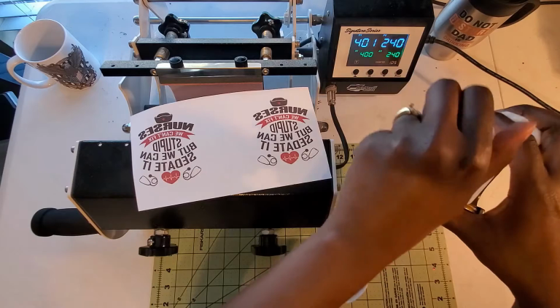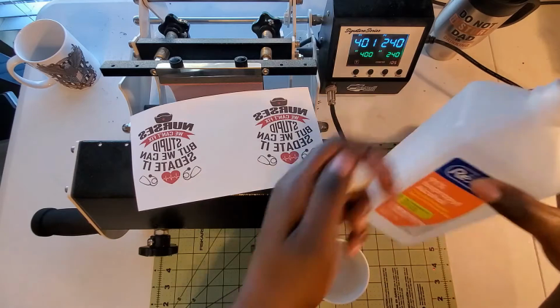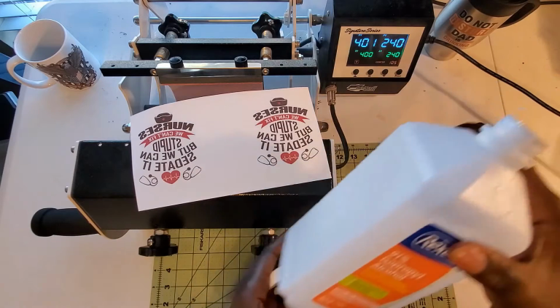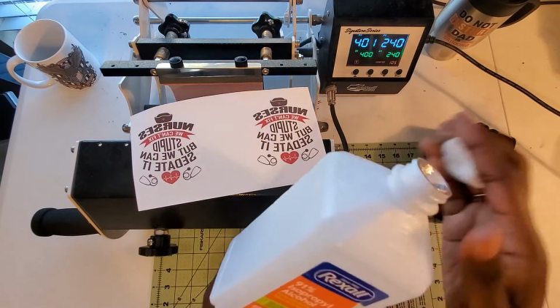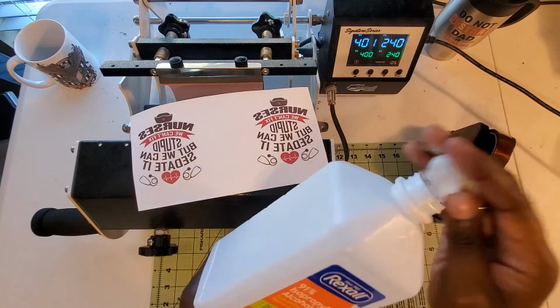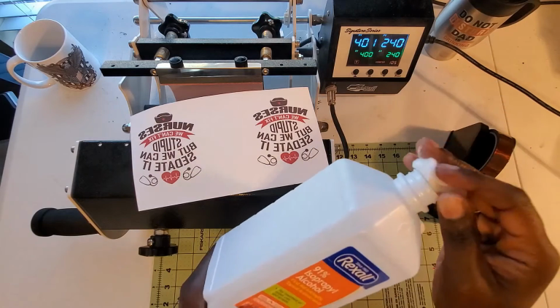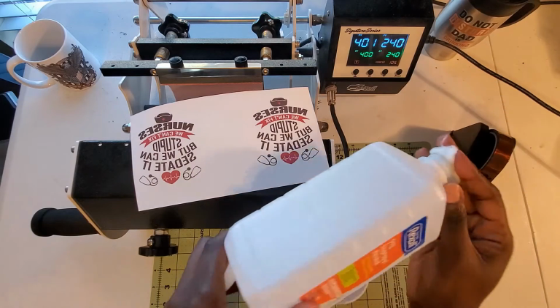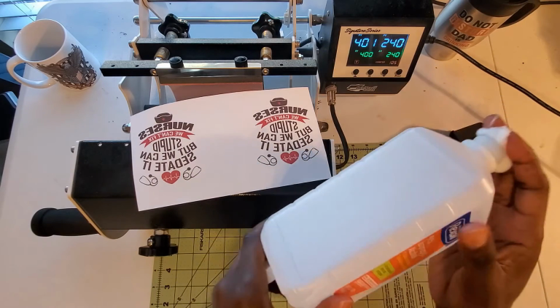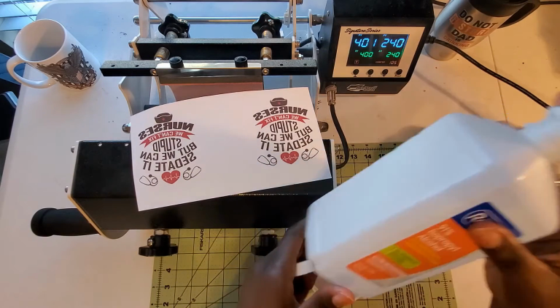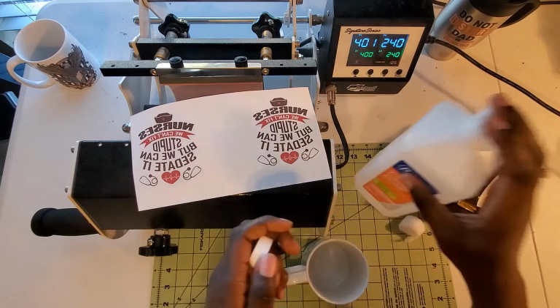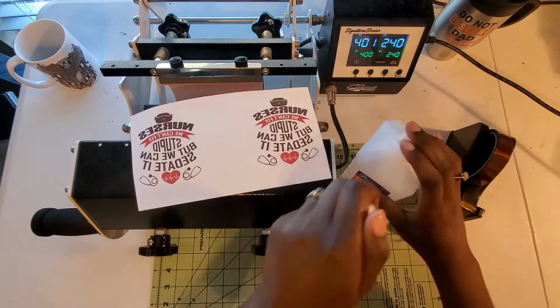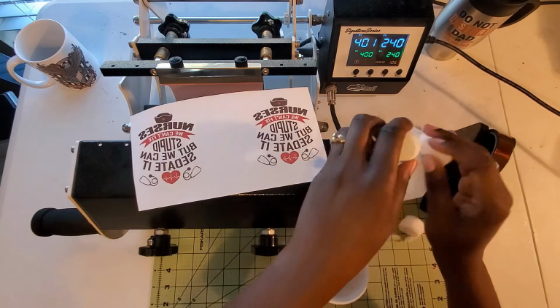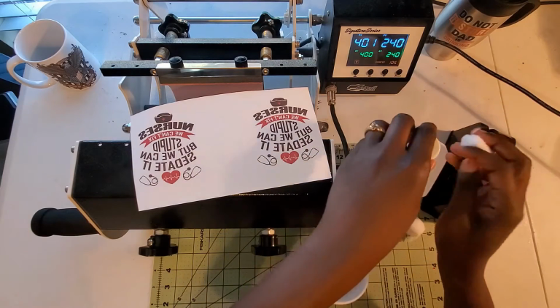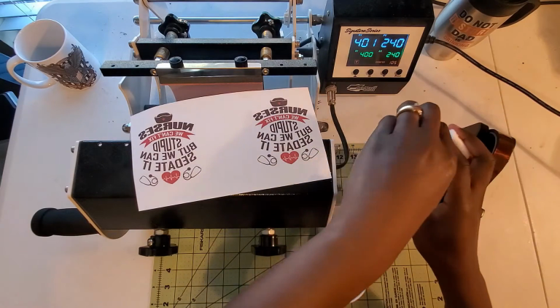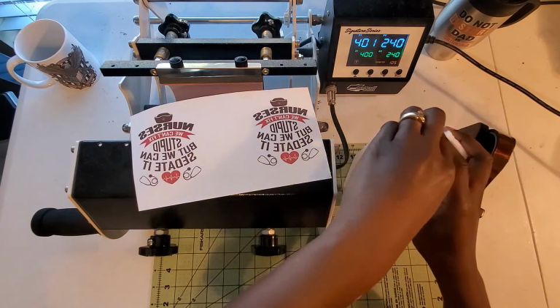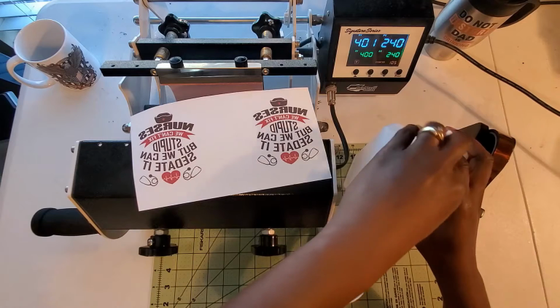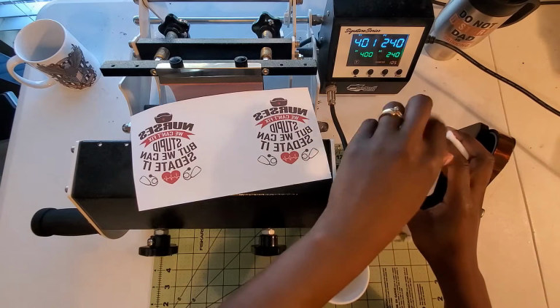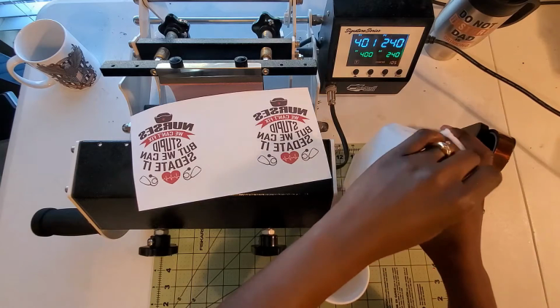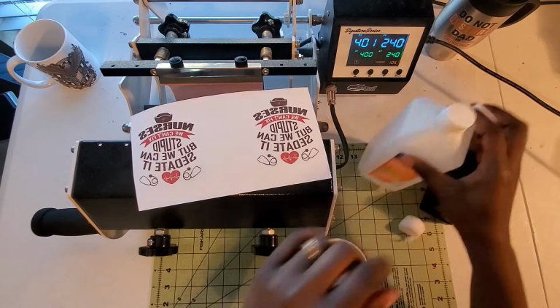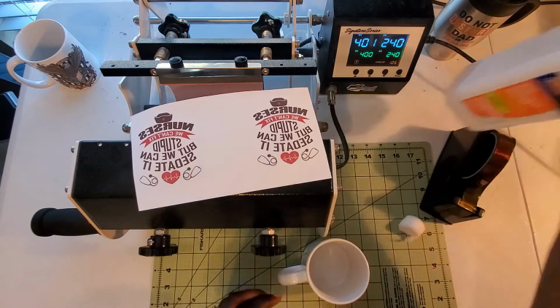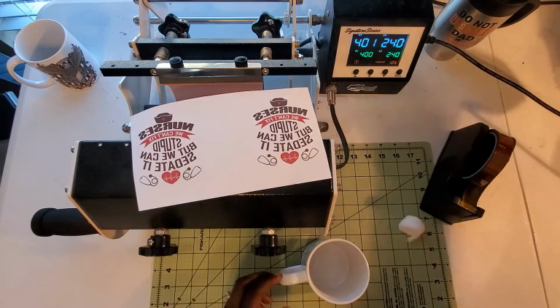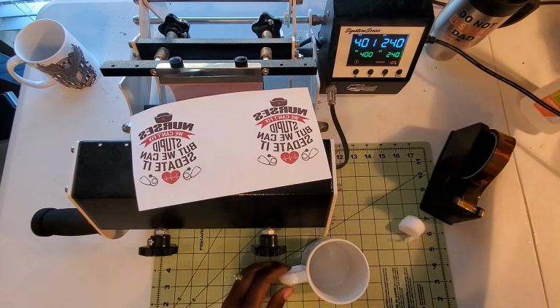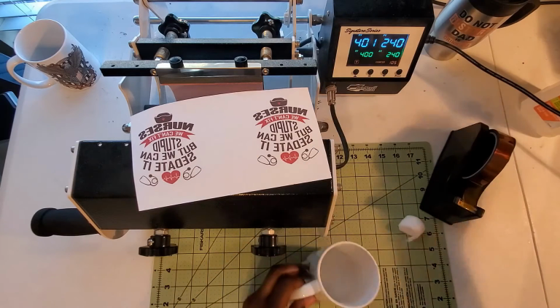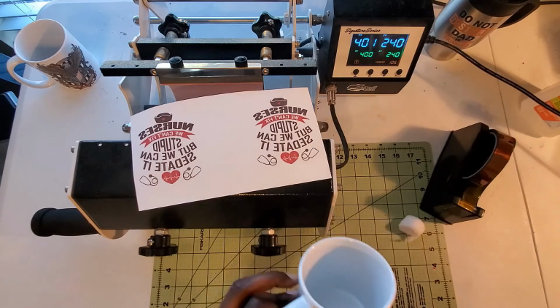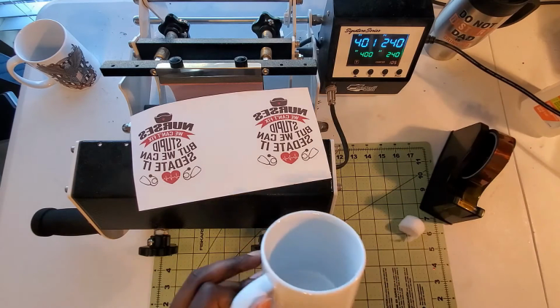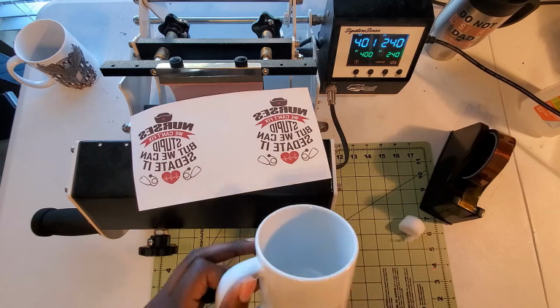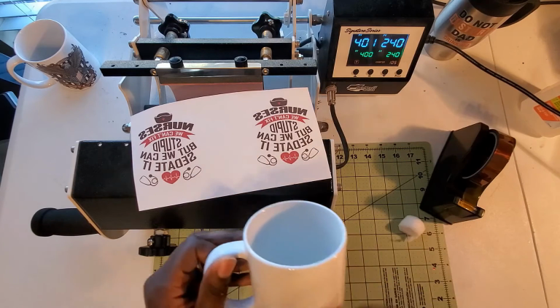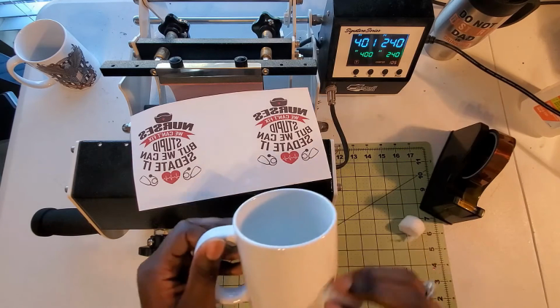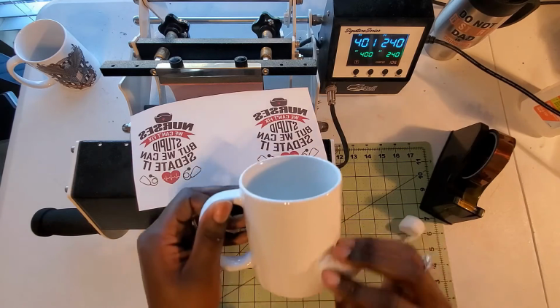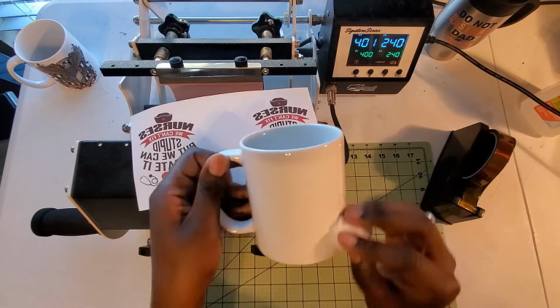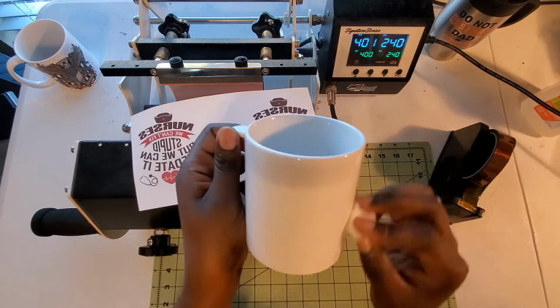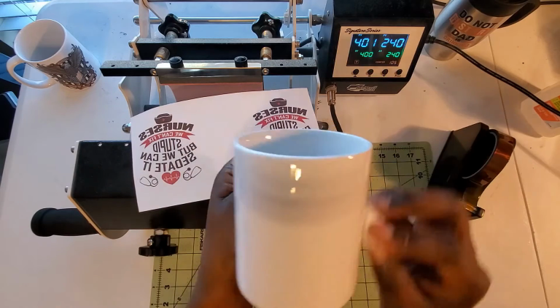First I will go ahead and wipe off my mug to free it from any fingerprints, dirt, and debris, because we want our designs to be spotless.